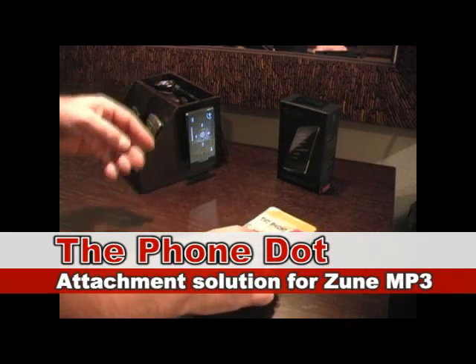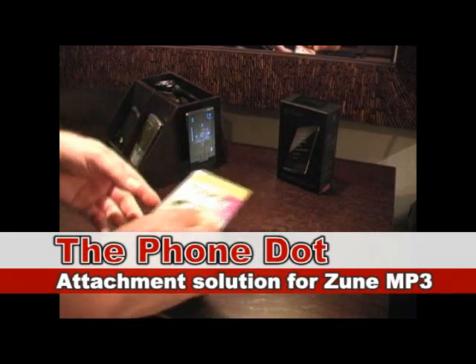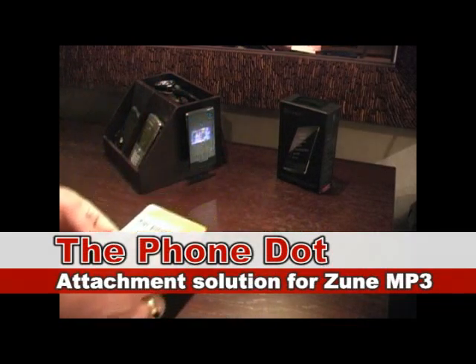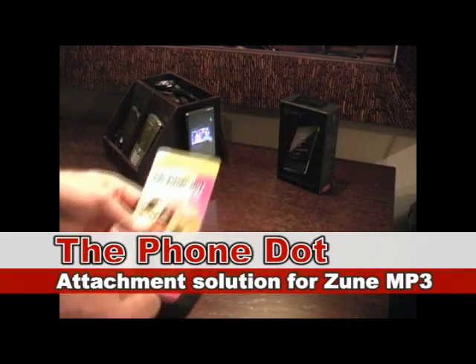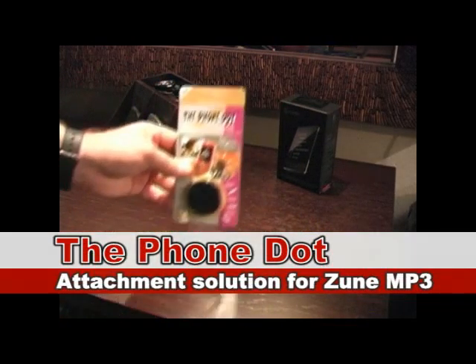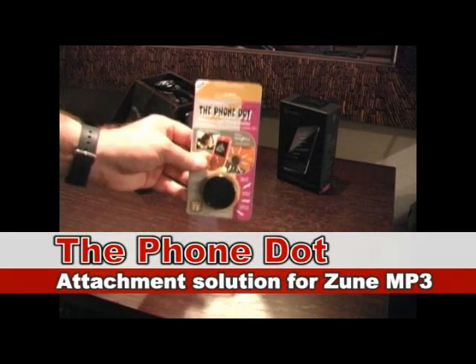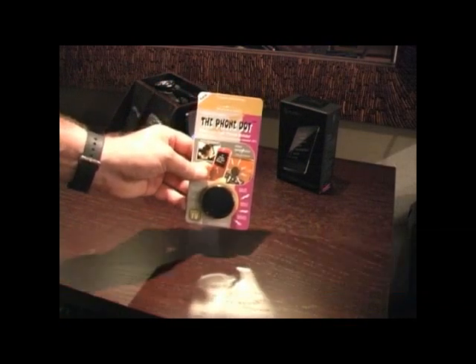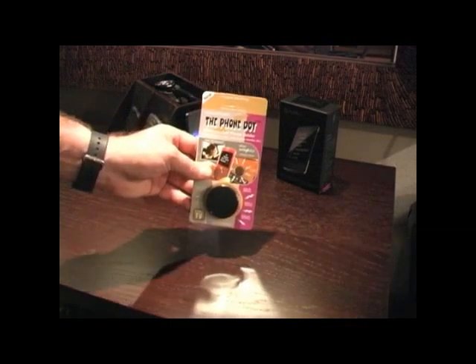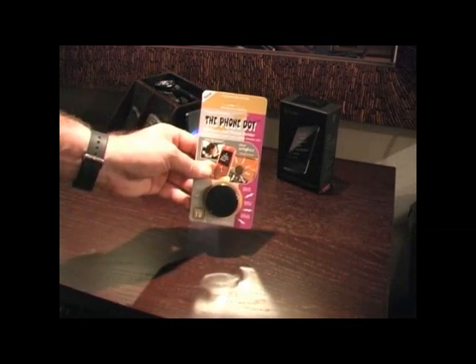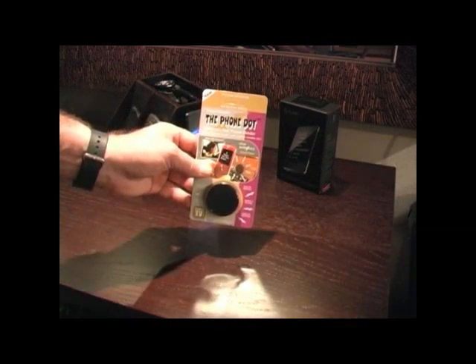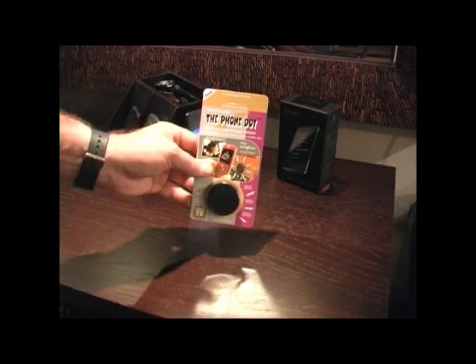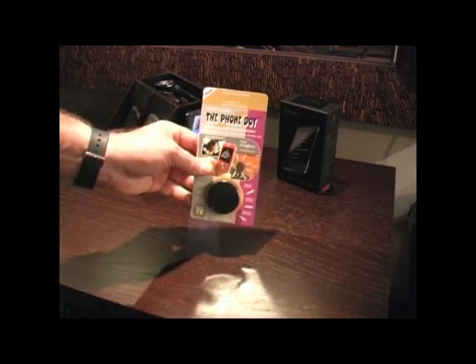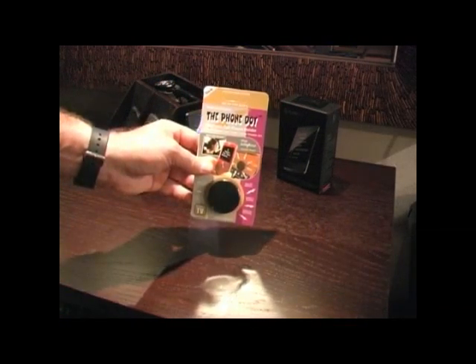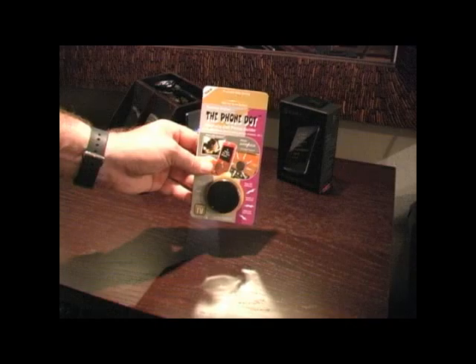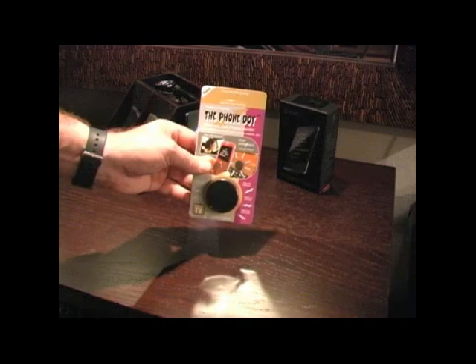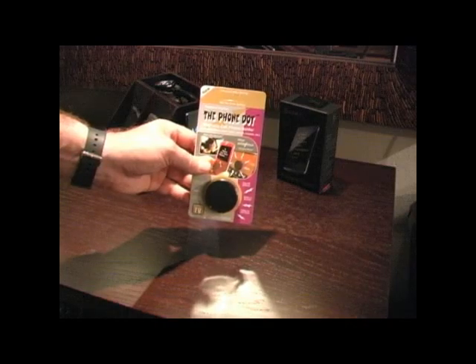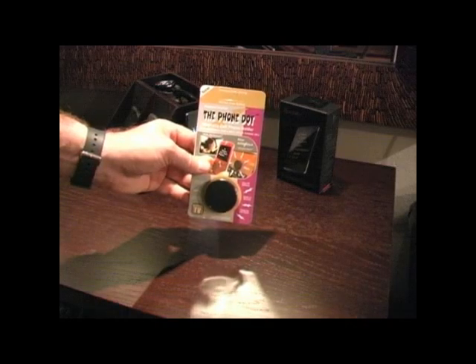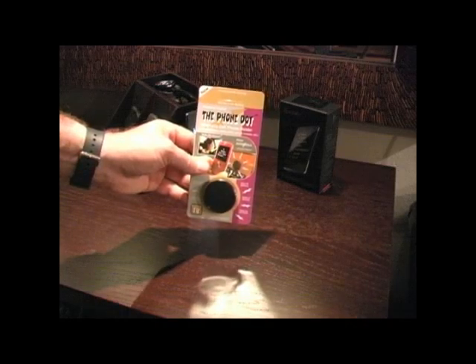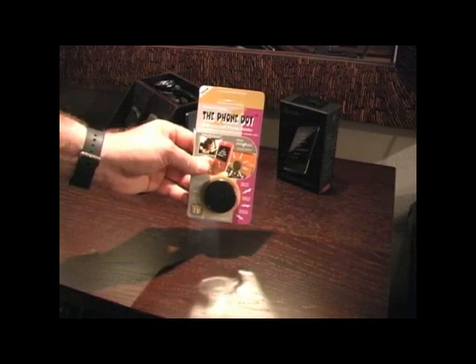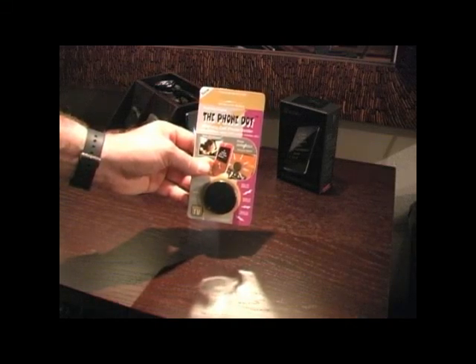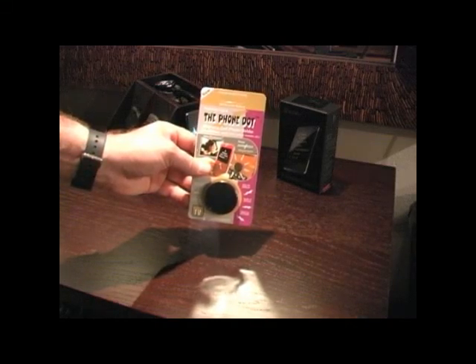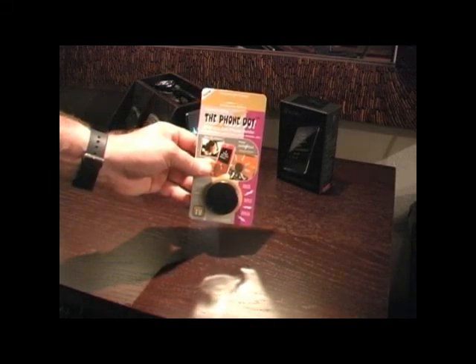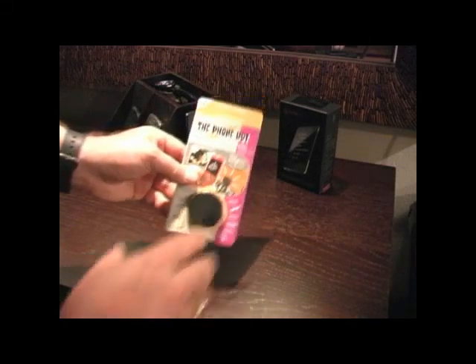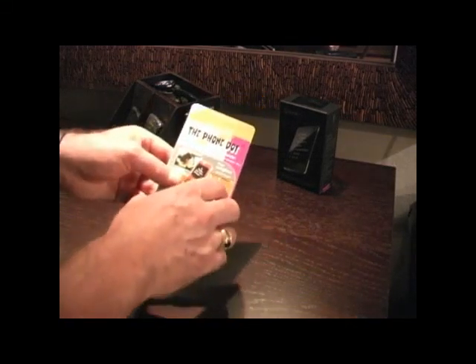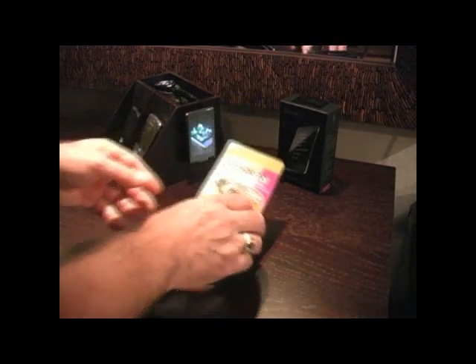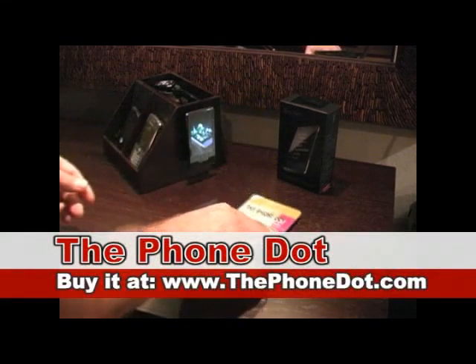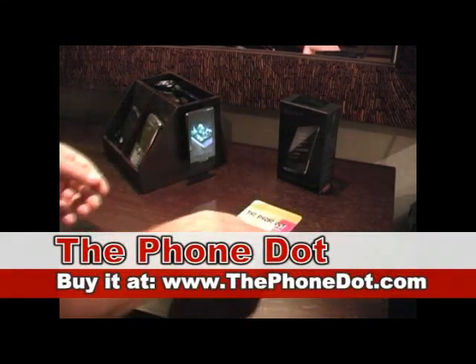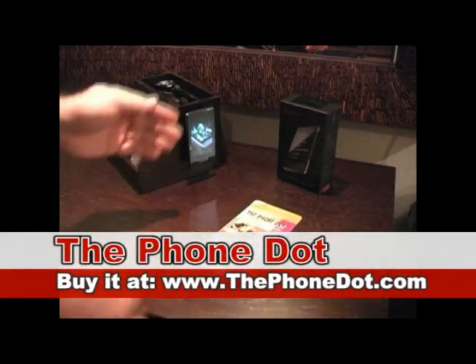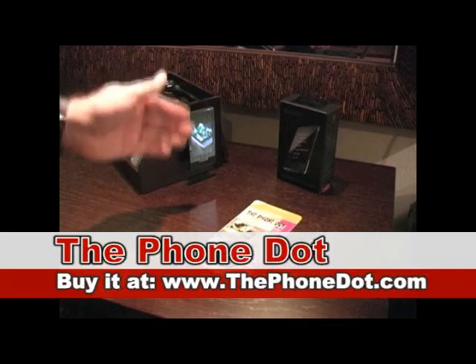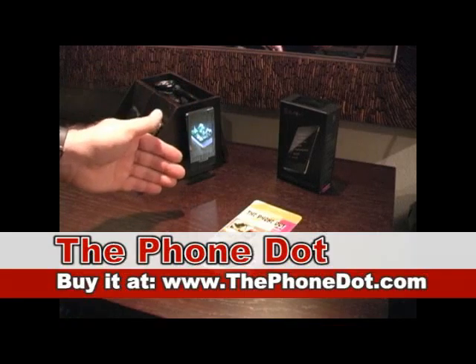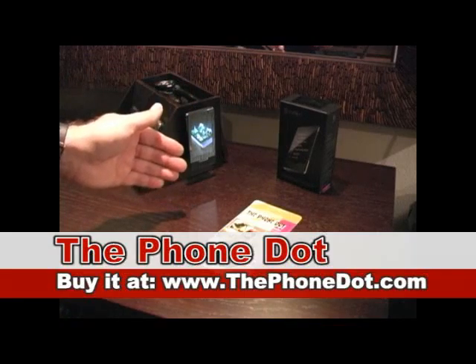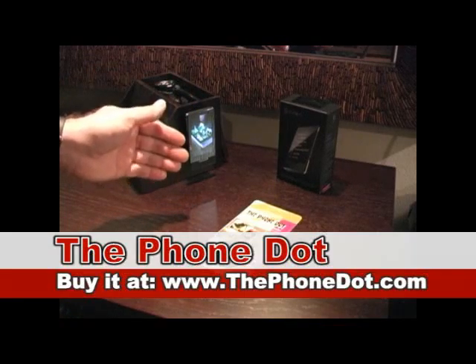So there you have it — Phone Dot being used as a holder for the Zune. Phone Dot.